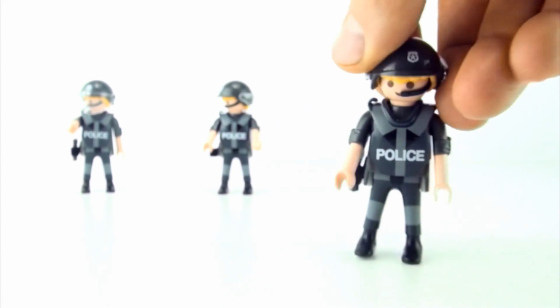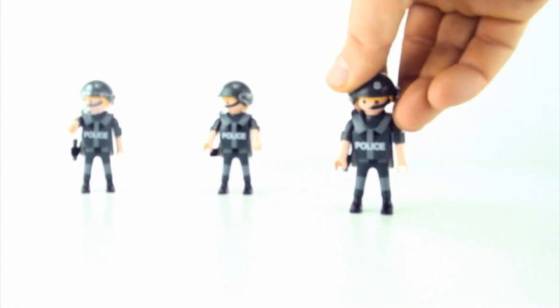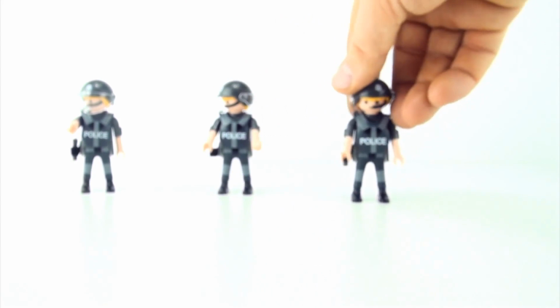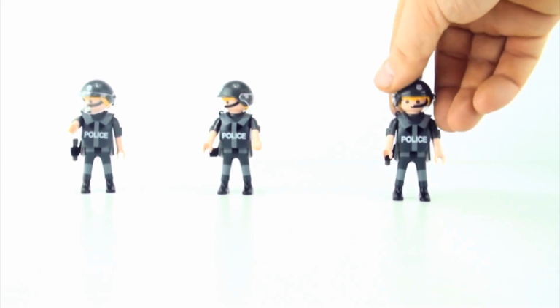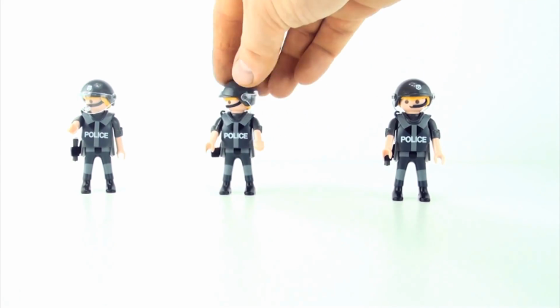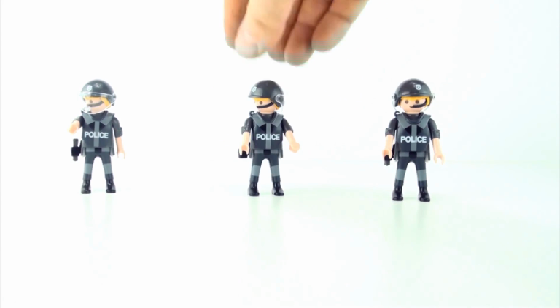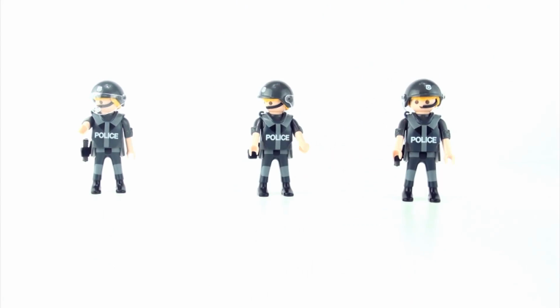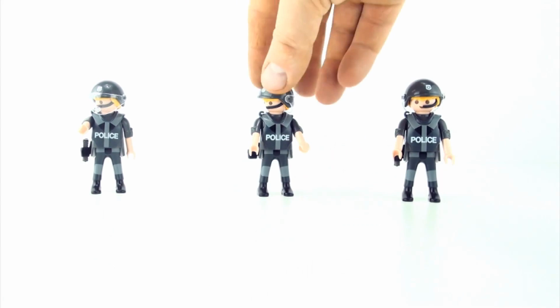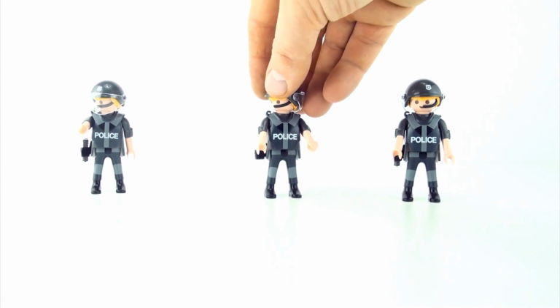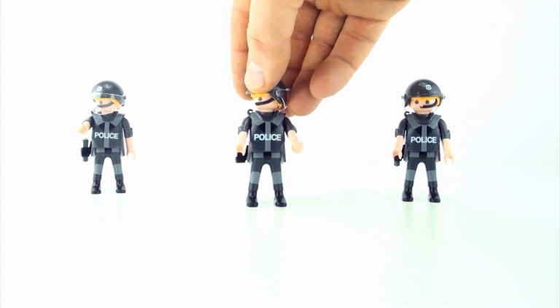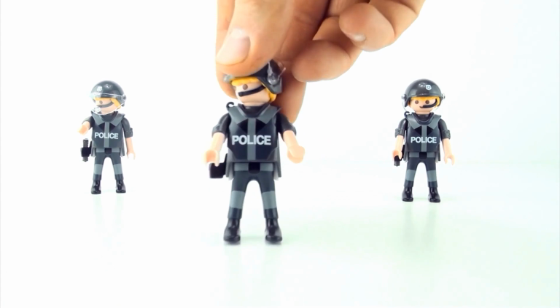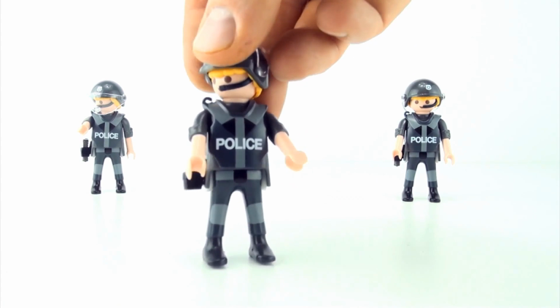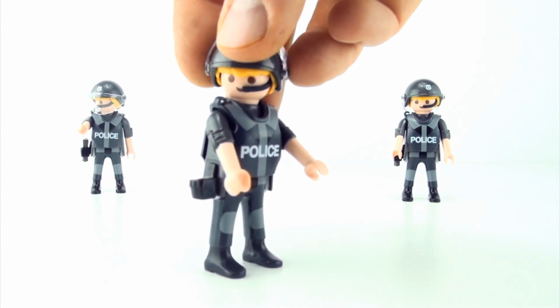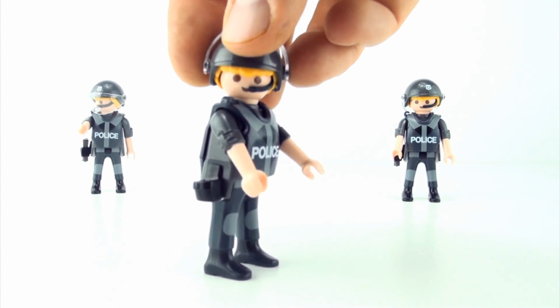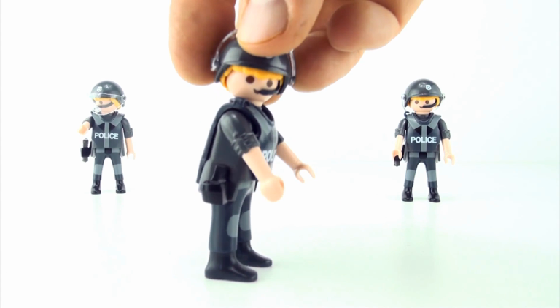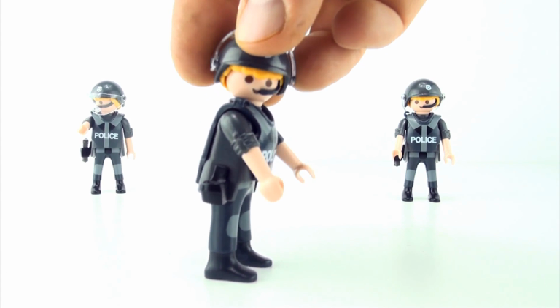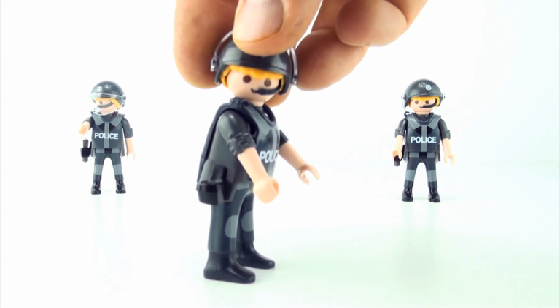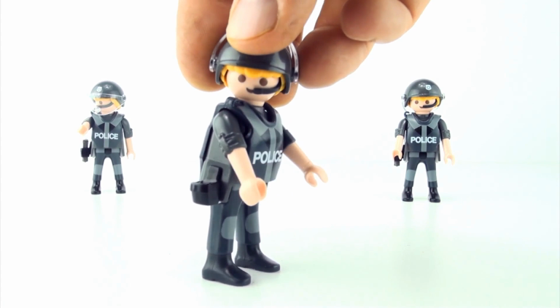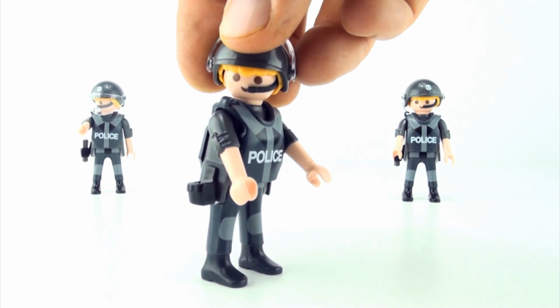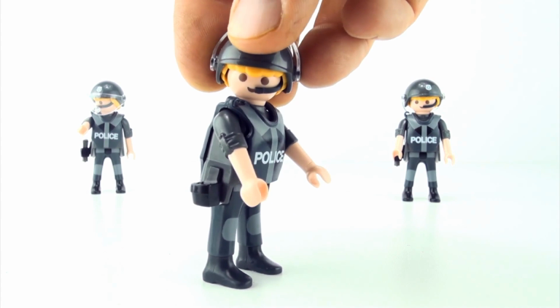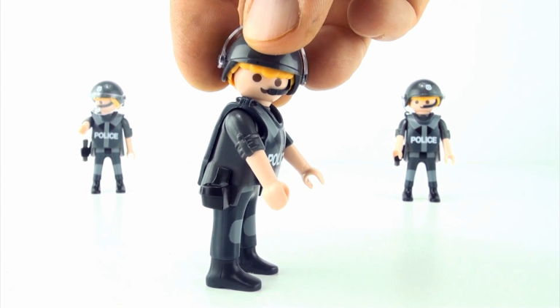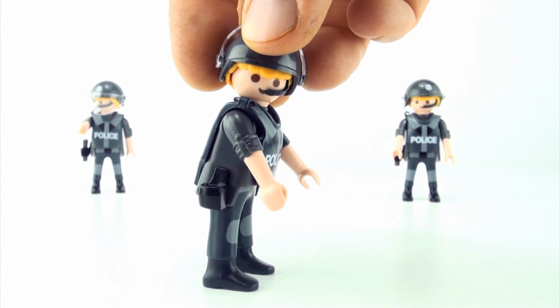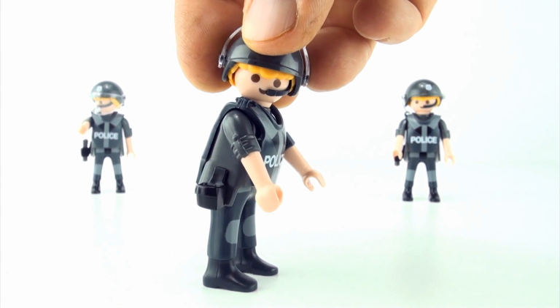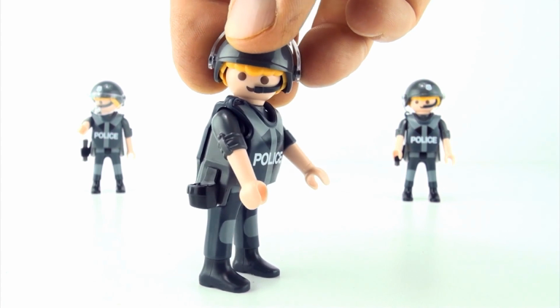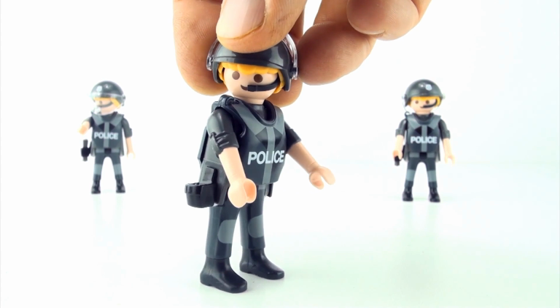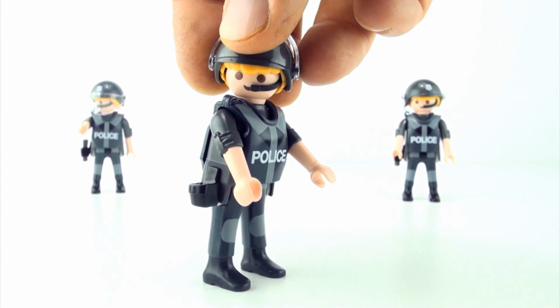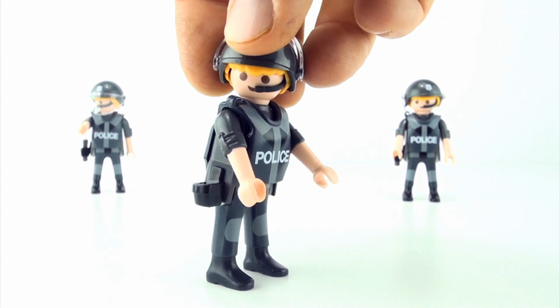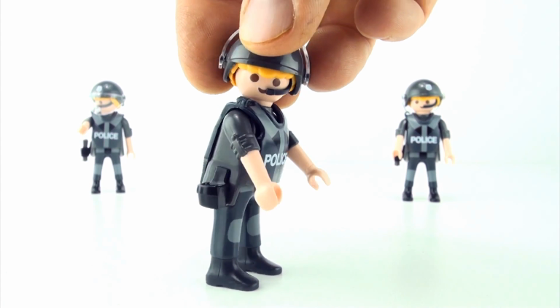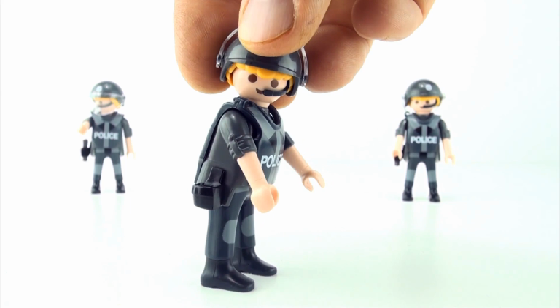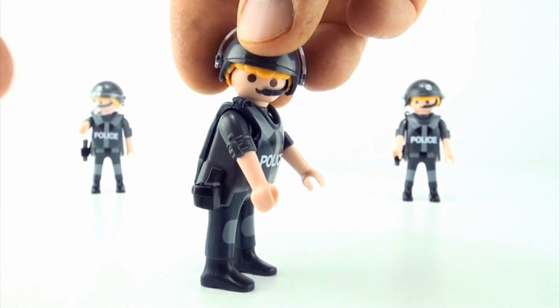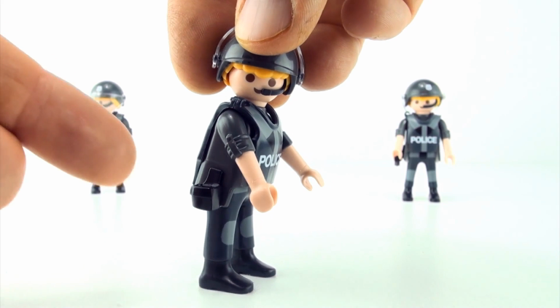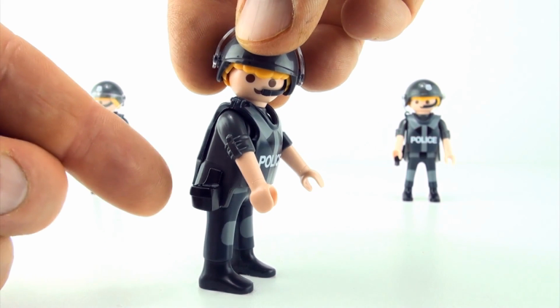Did you spot the odd policeman out? That's right, it's policeman number two. He's the only one not to have a gun in his holster.